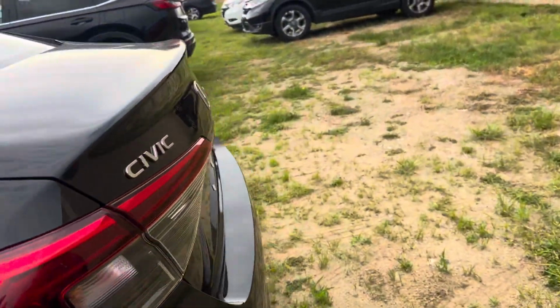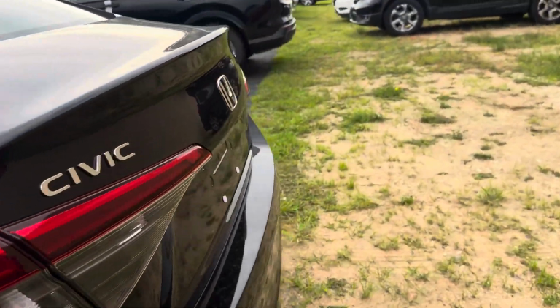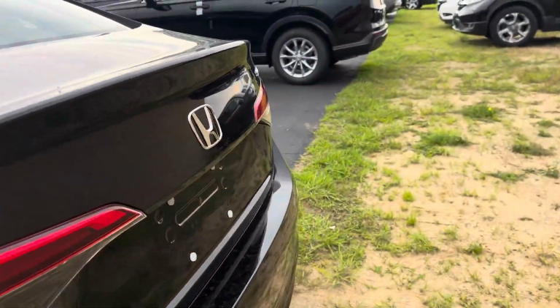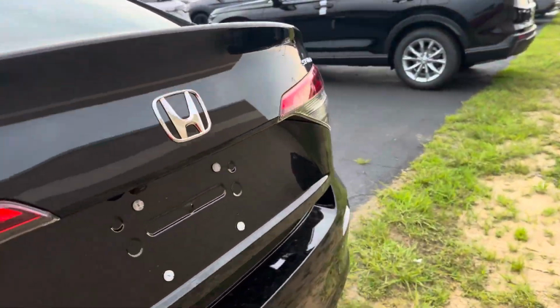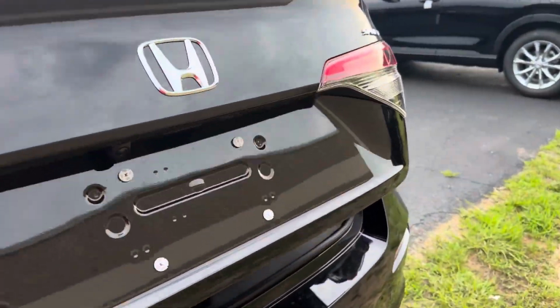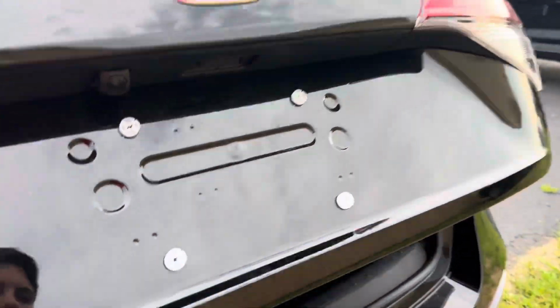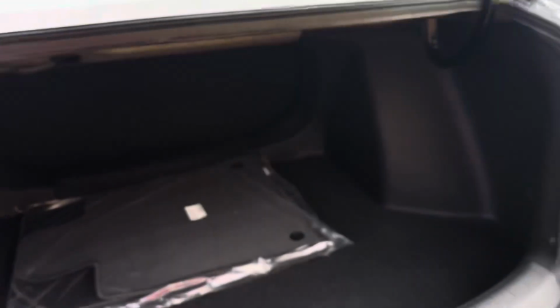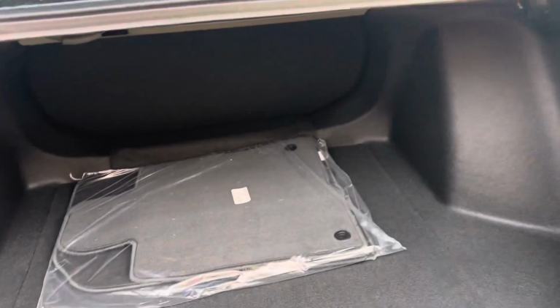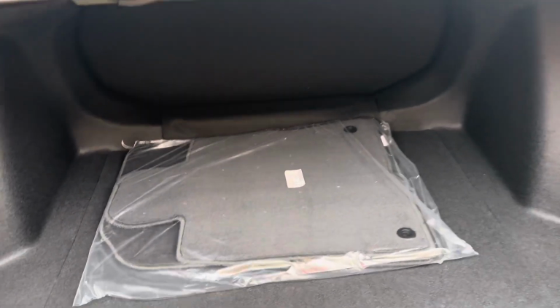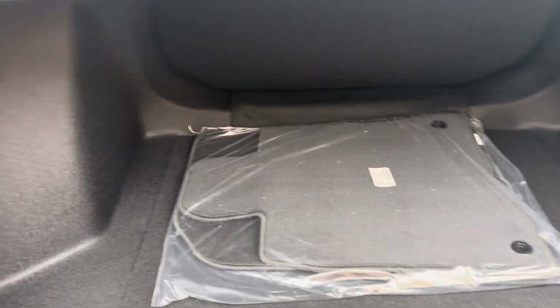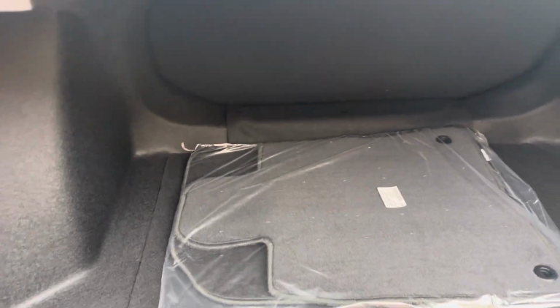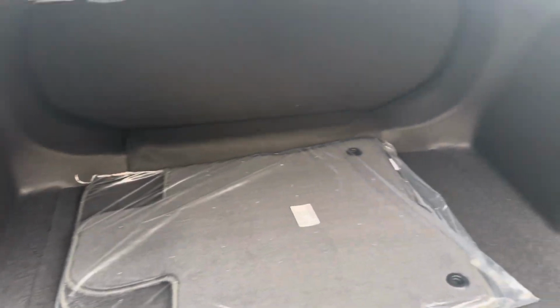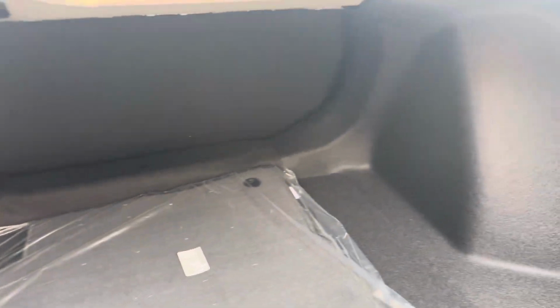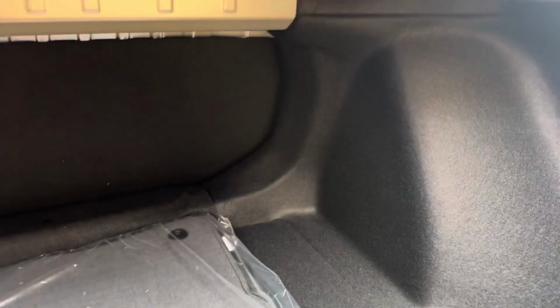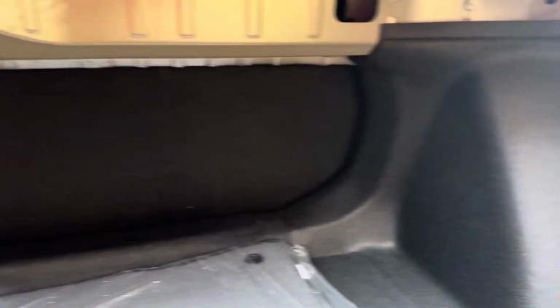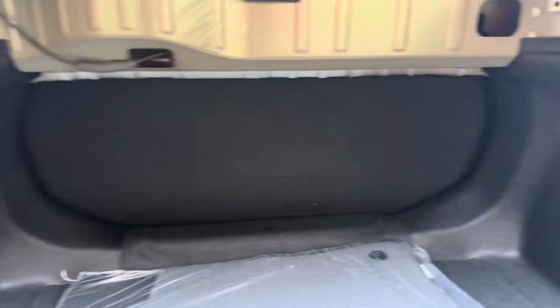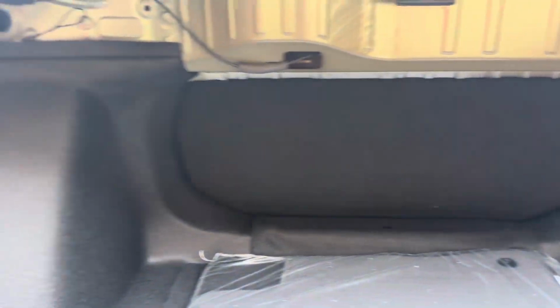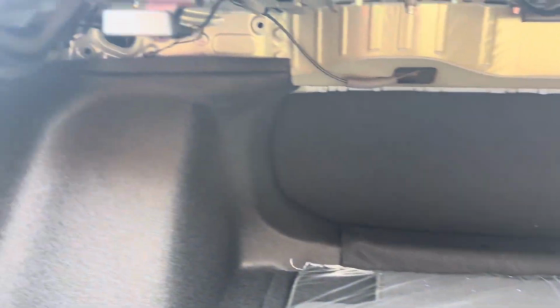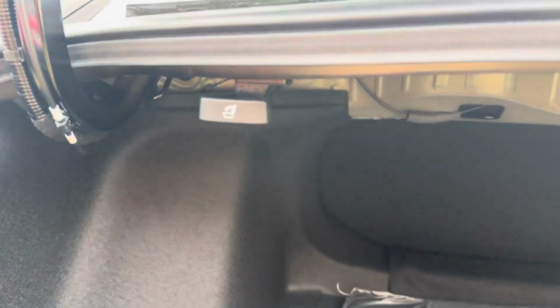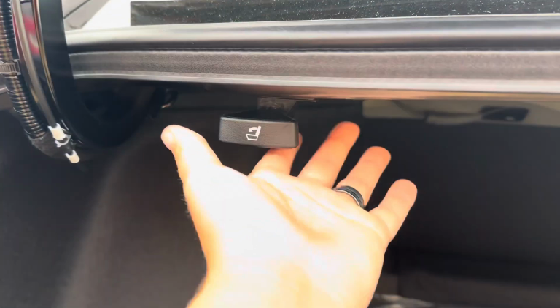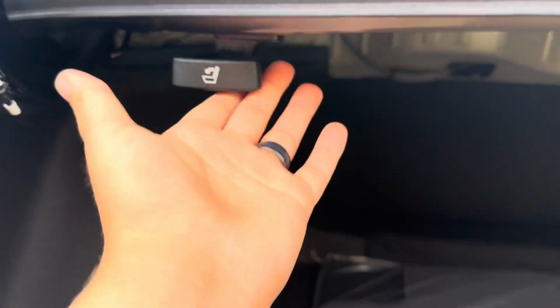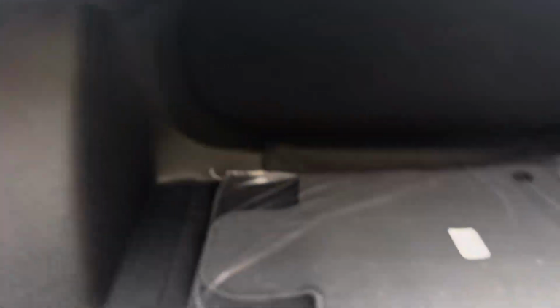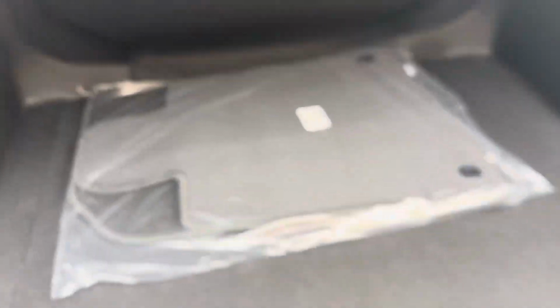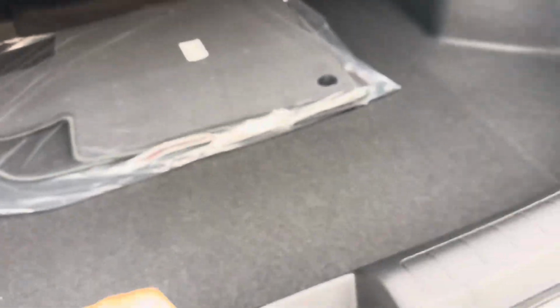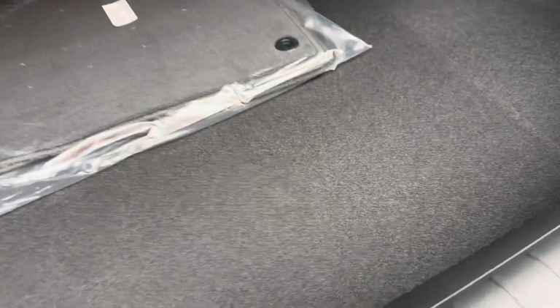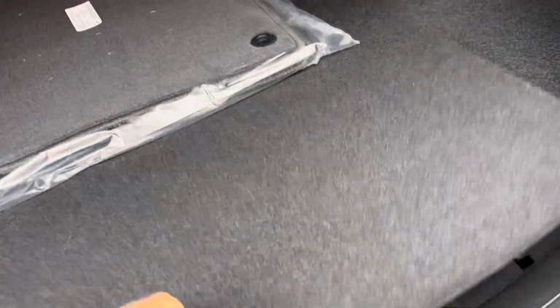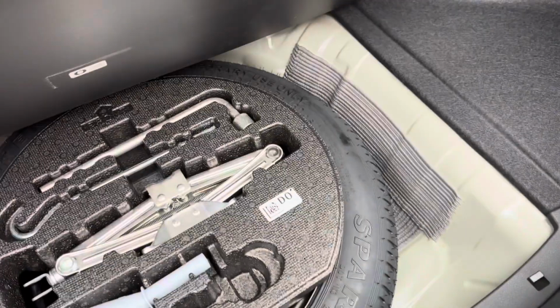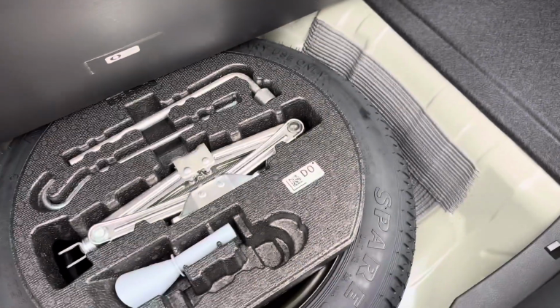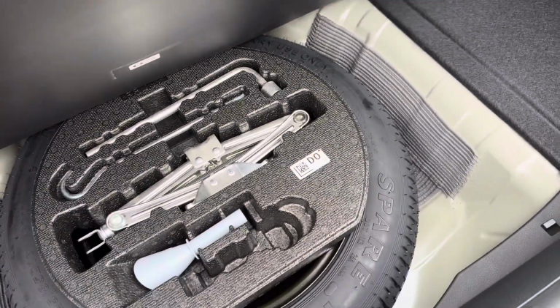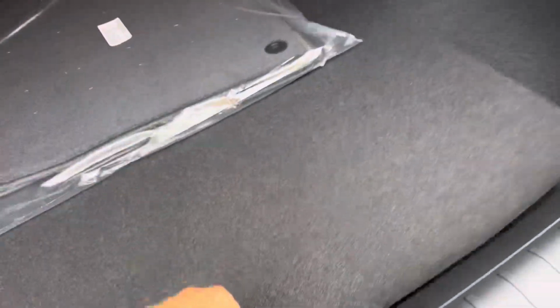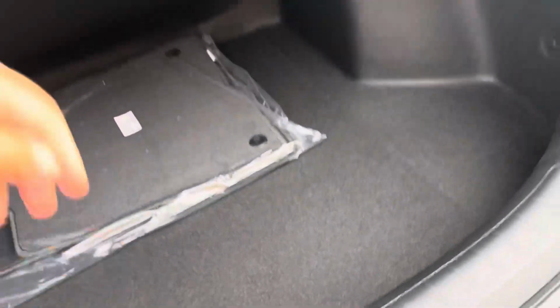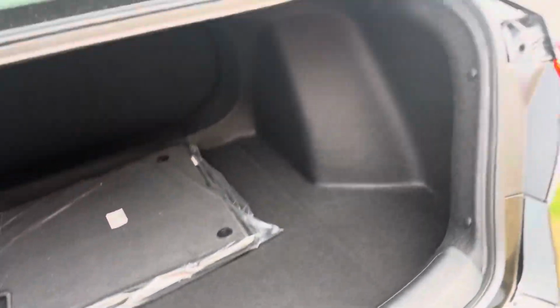Plenty of space in the trunk as well. You can pull this seat down just like that. There's also a spare tire and some tools if you ever do need it.